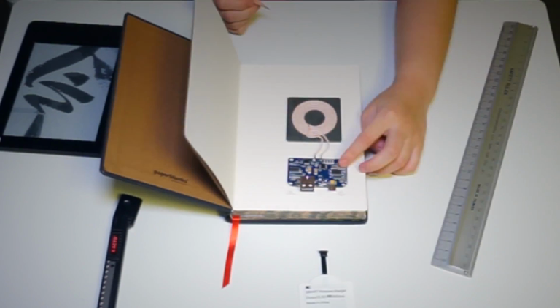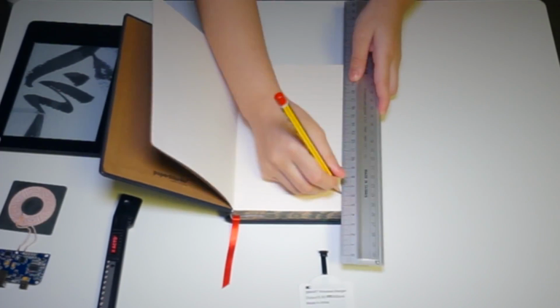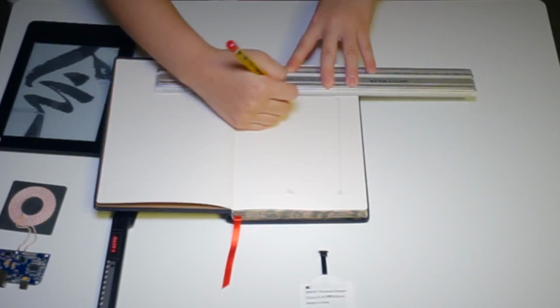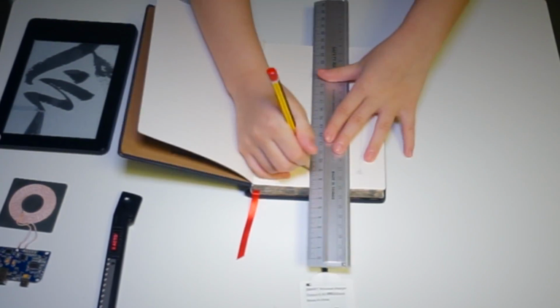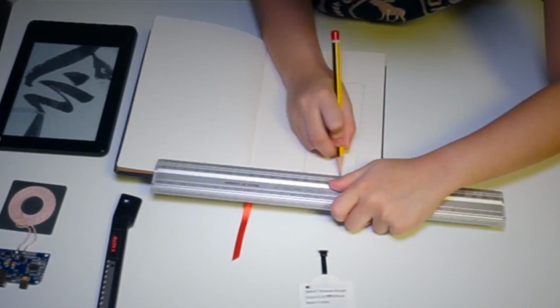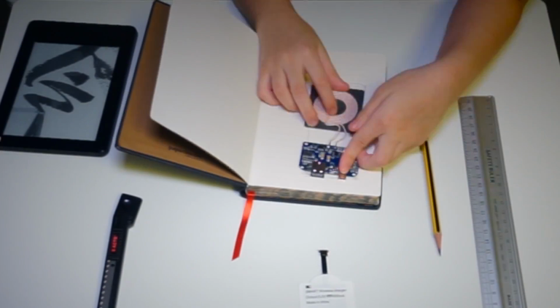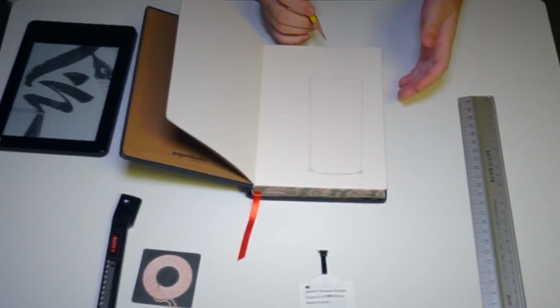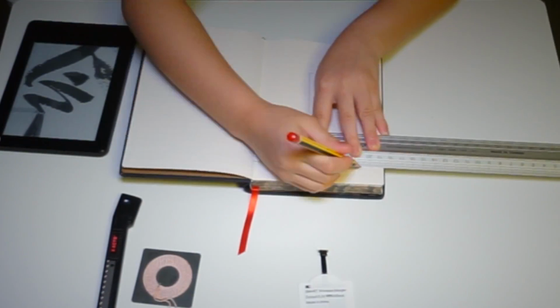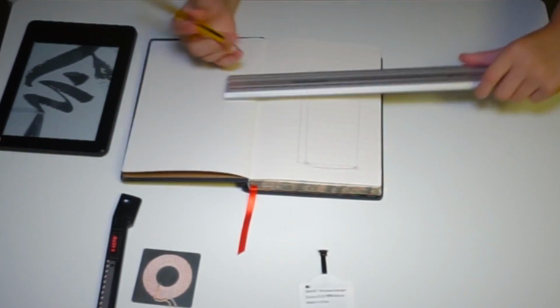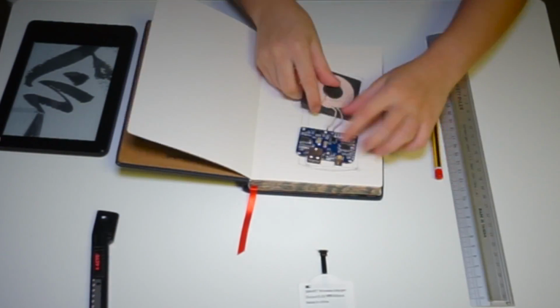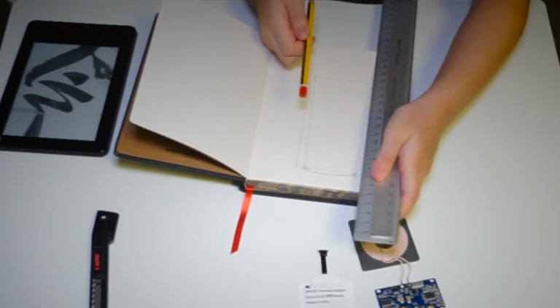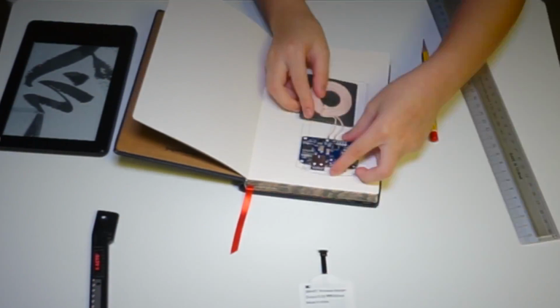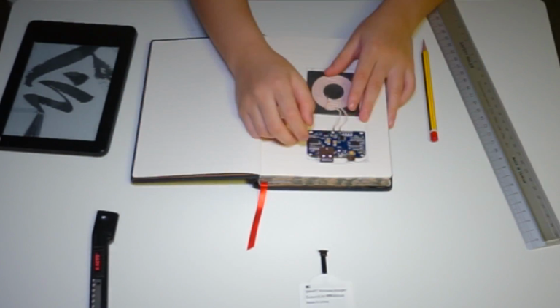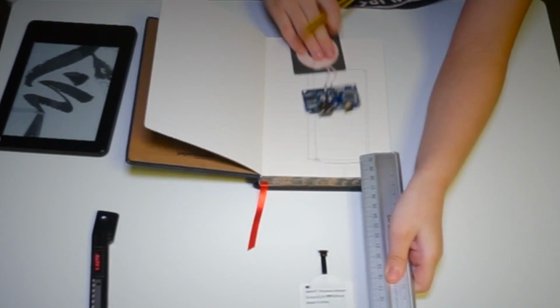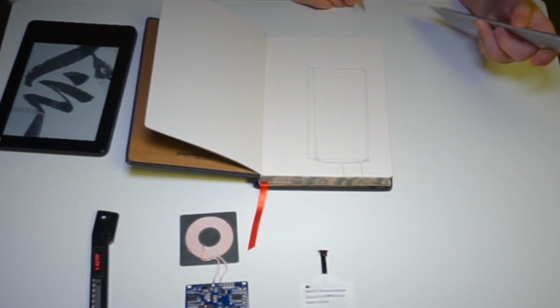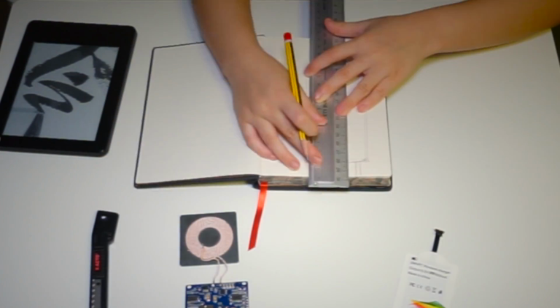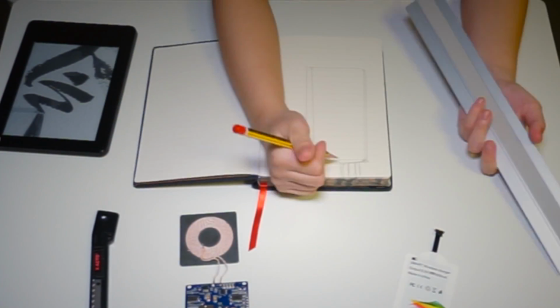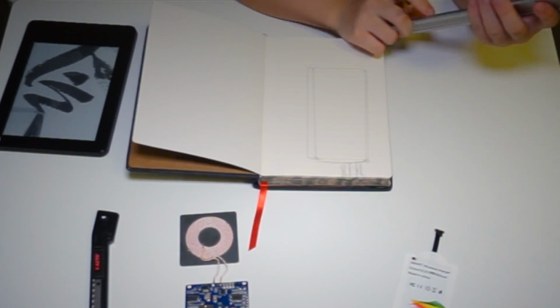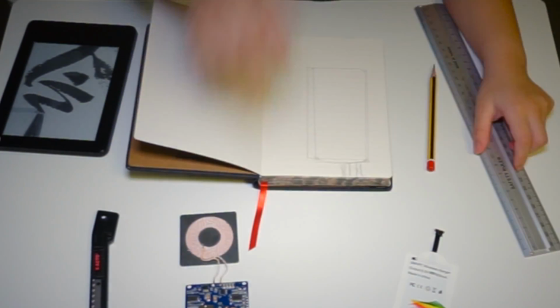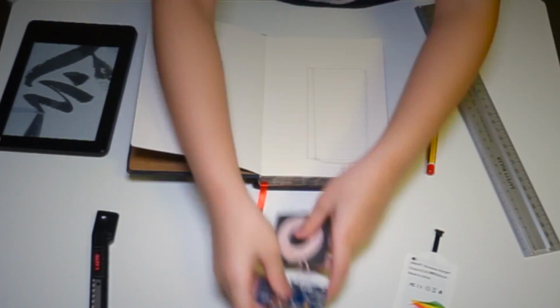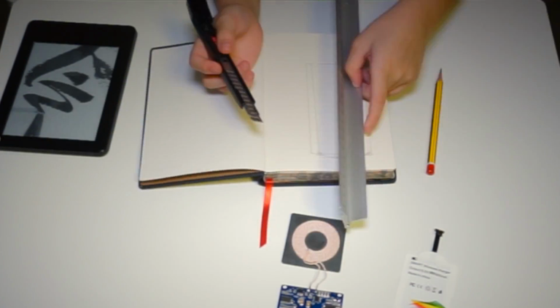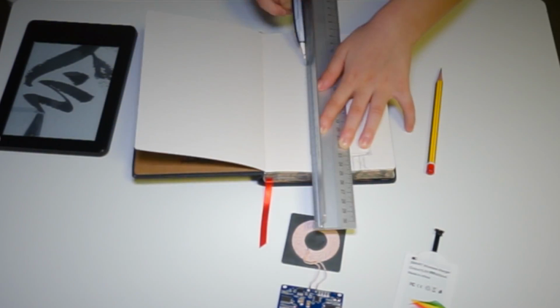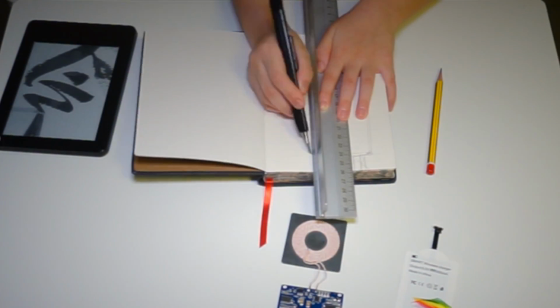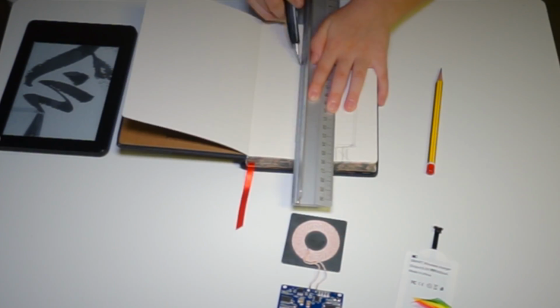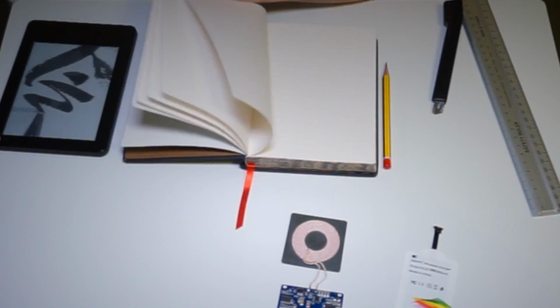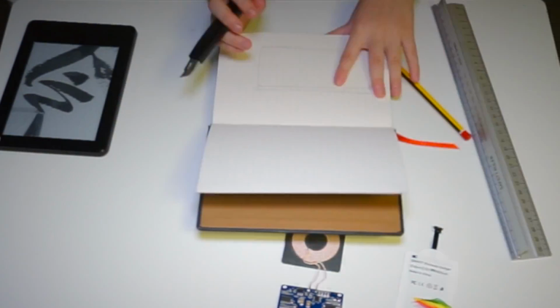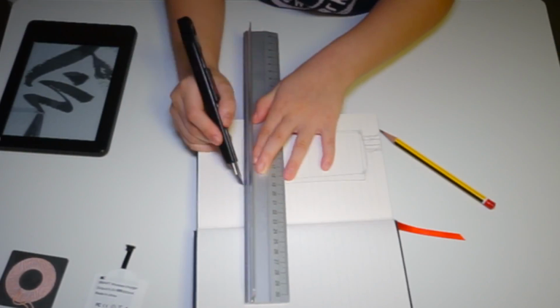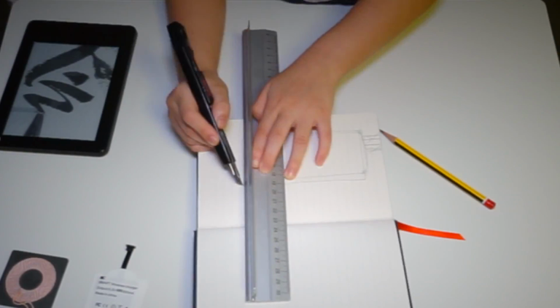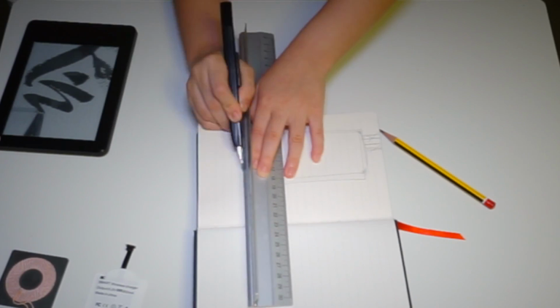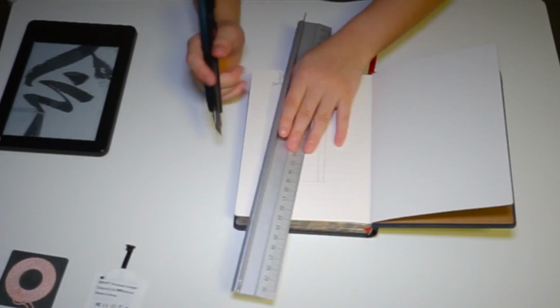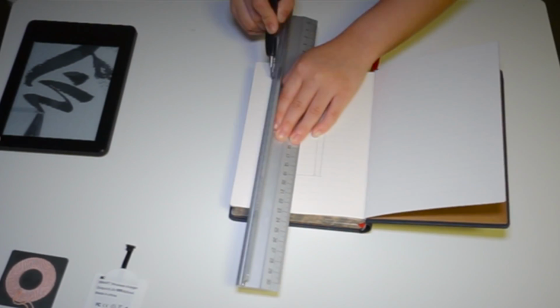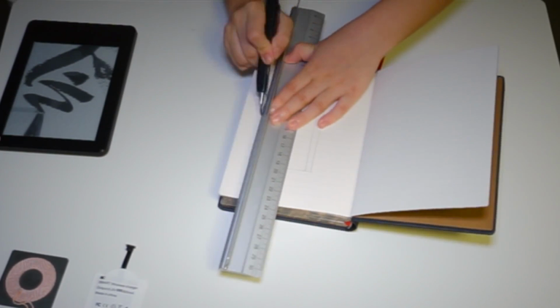First, trace out the shape of the transmitter for where you want to cut. Make sure you have enough grip. Then it's off to the cutting. Be careful!